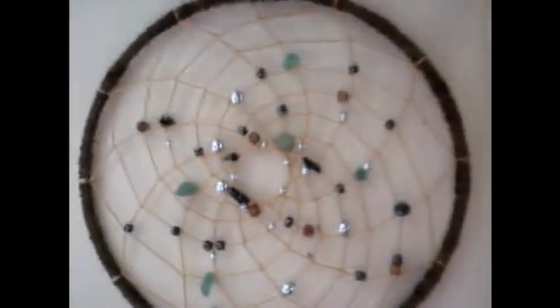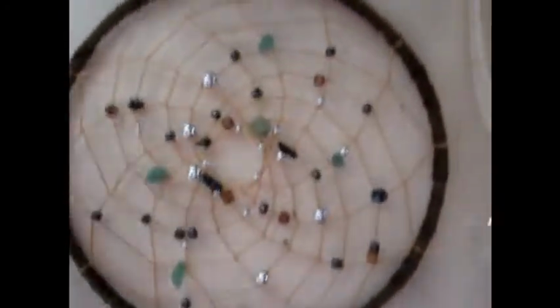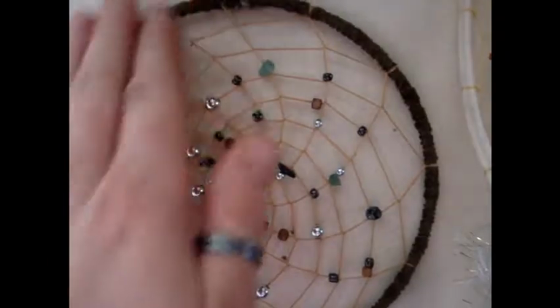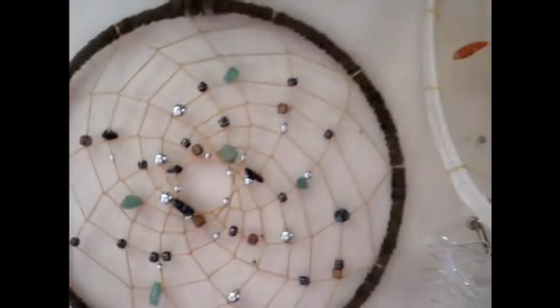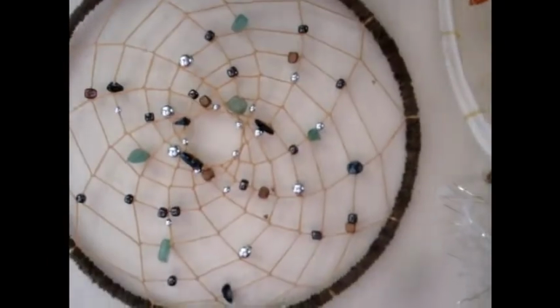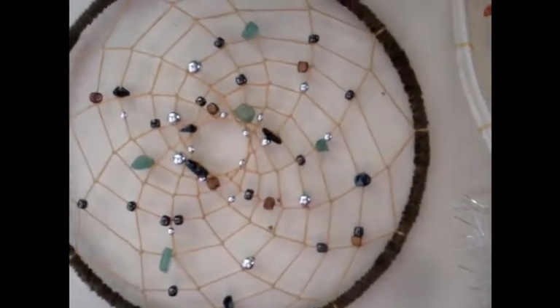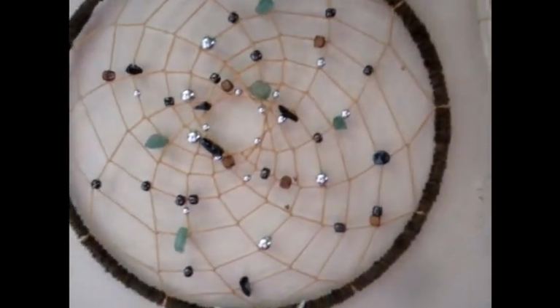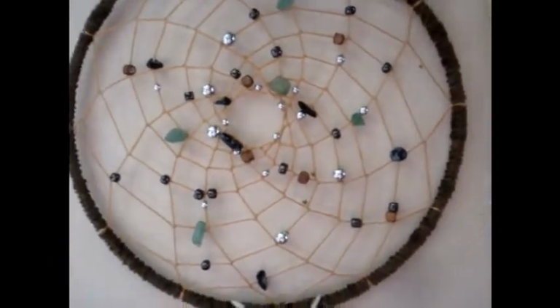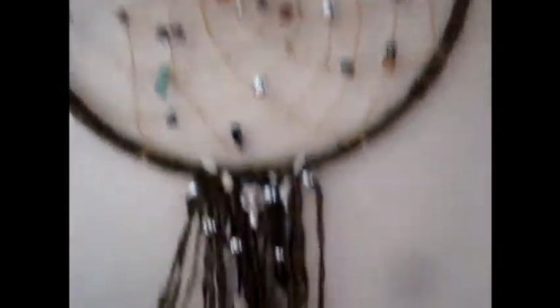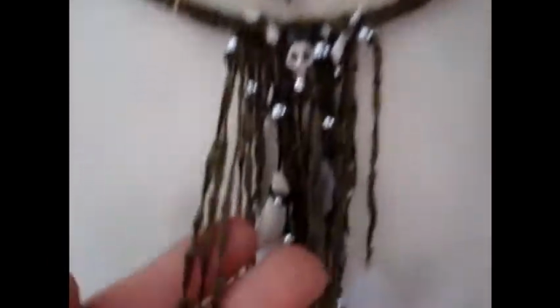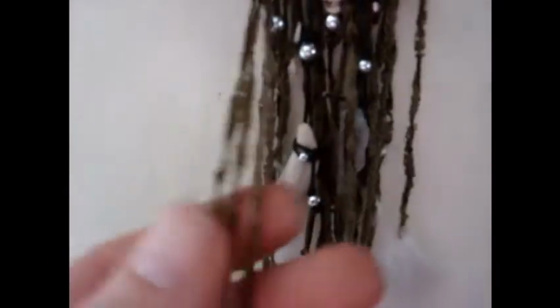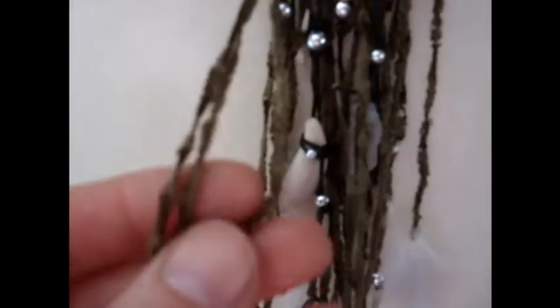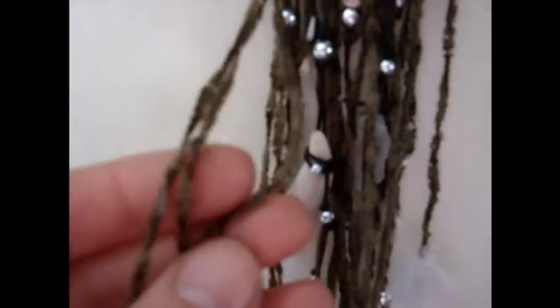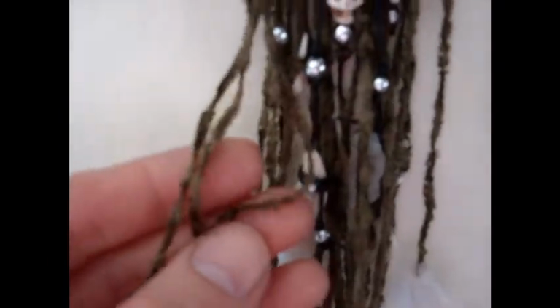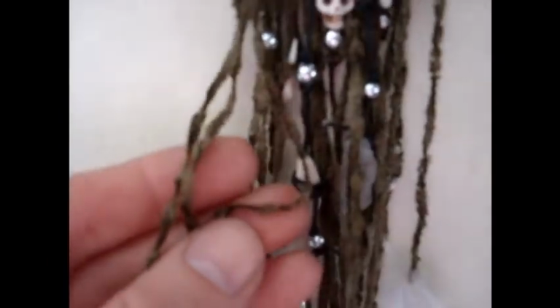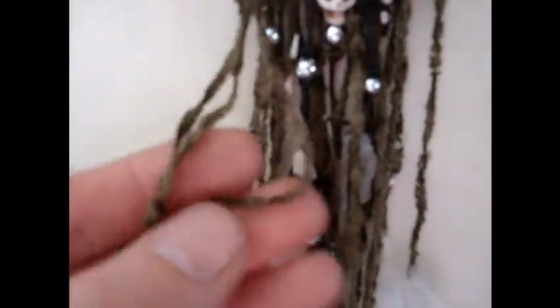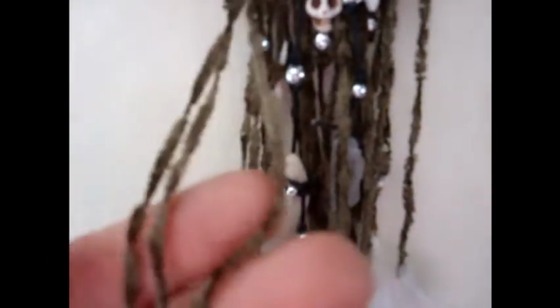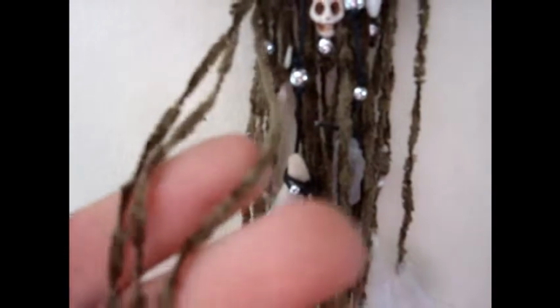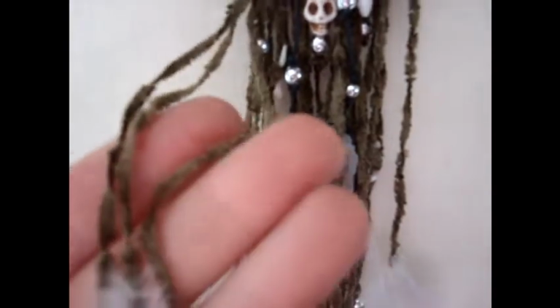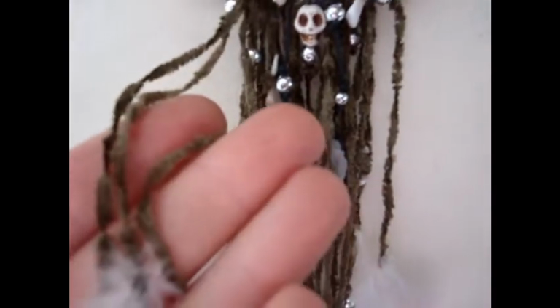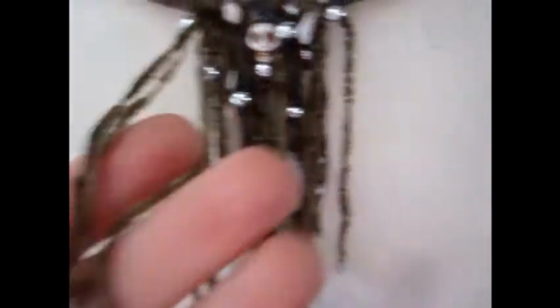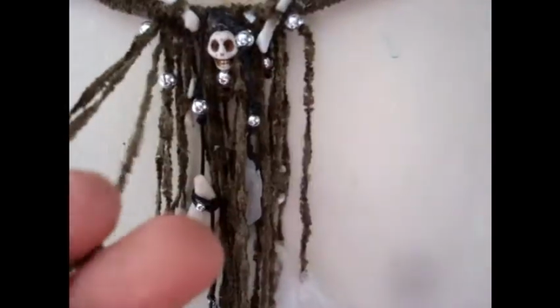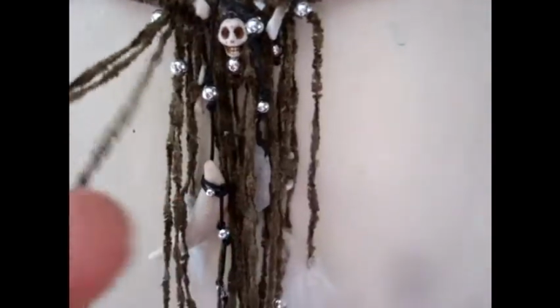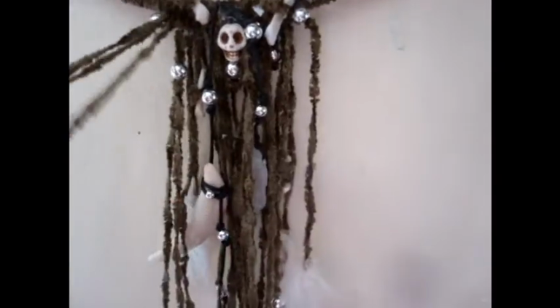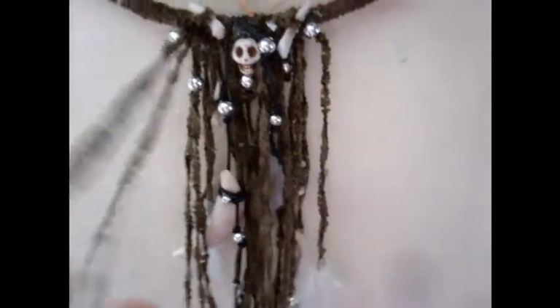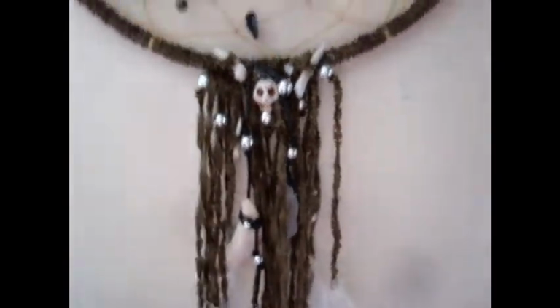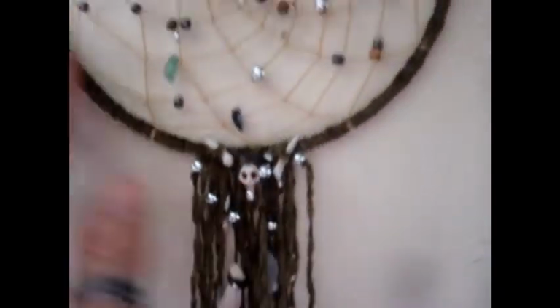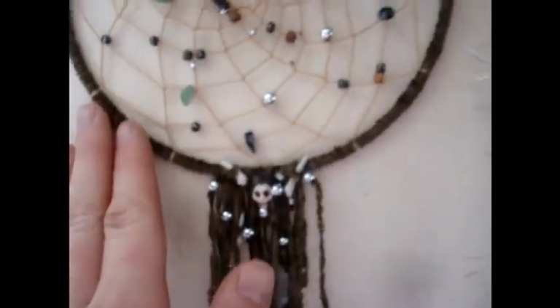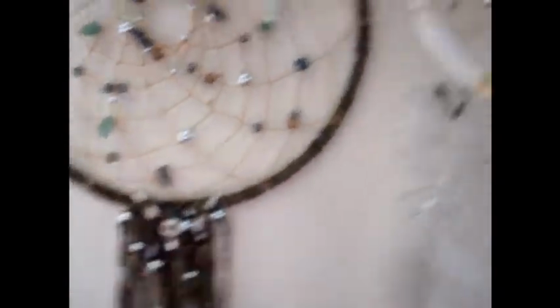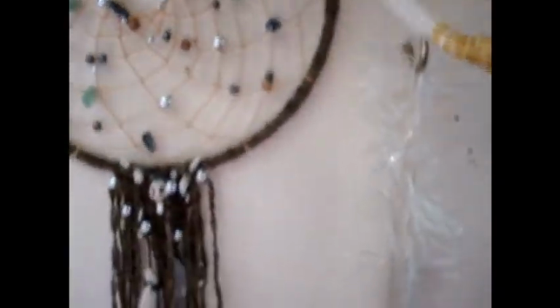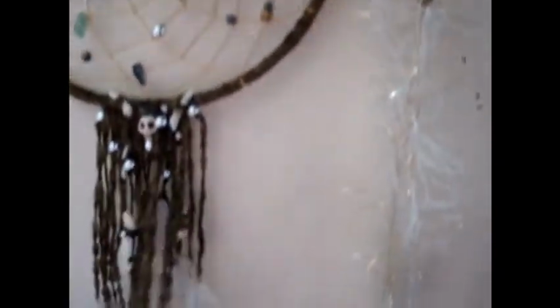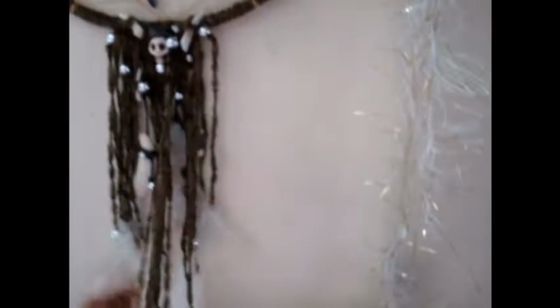Here's another dream catcher I did. I found some really nice yarn at one of the dollar stores that kind of reminded me of moss, so I used that and it looks really nice.